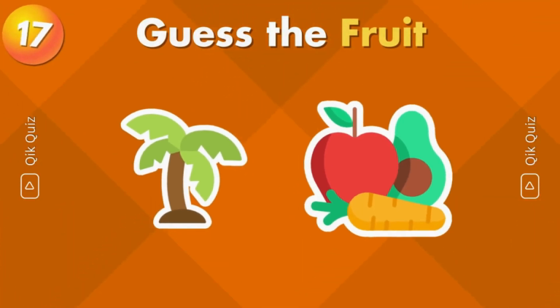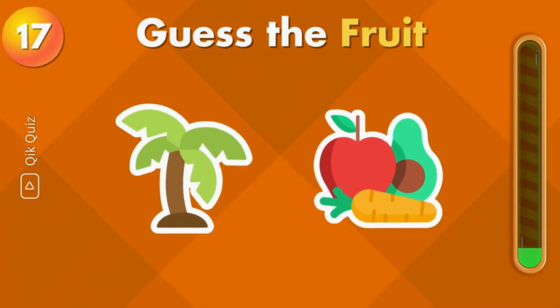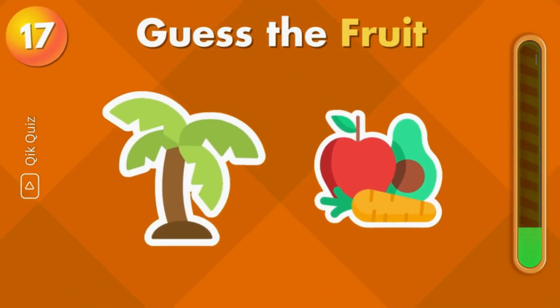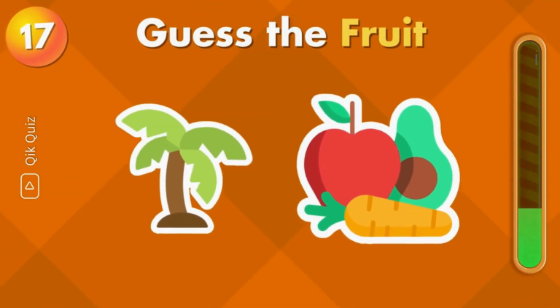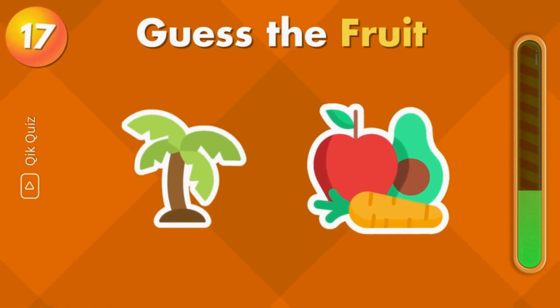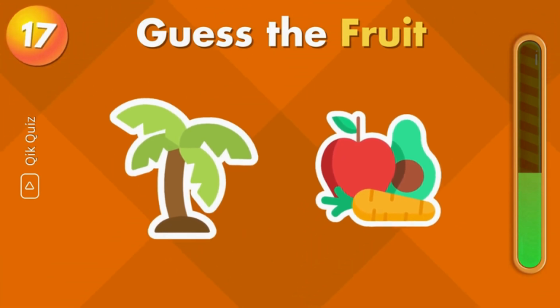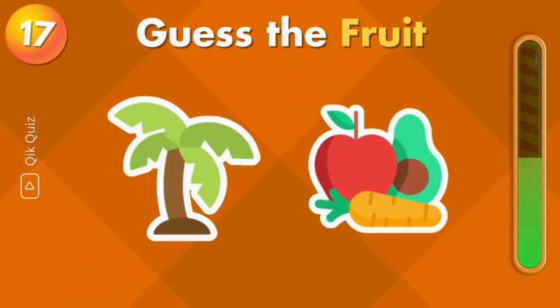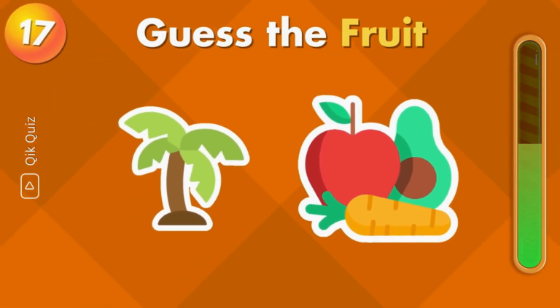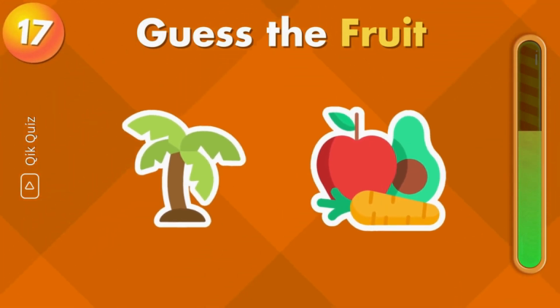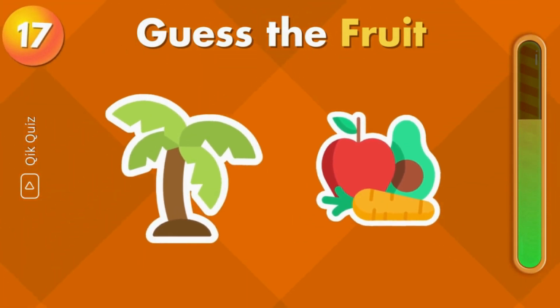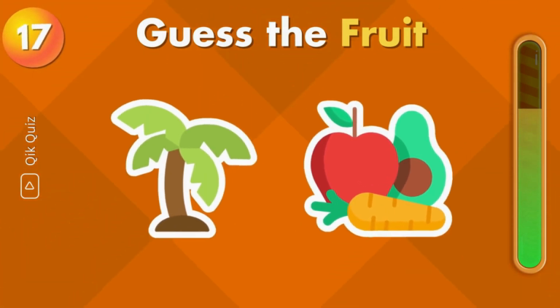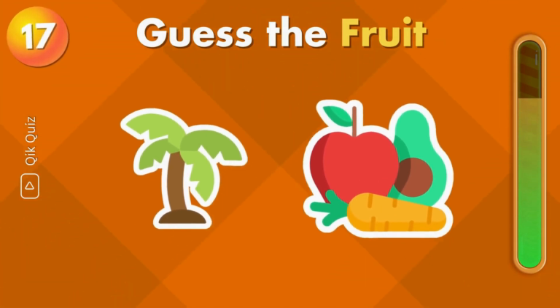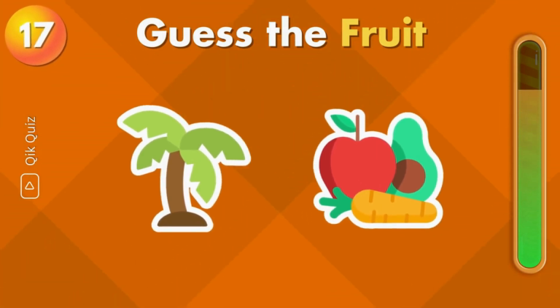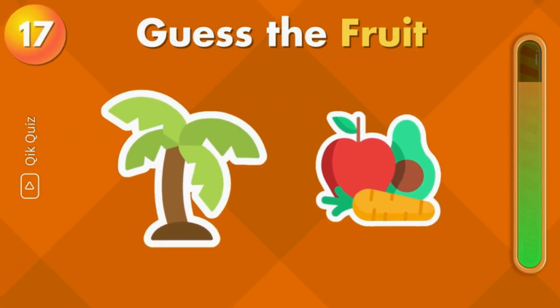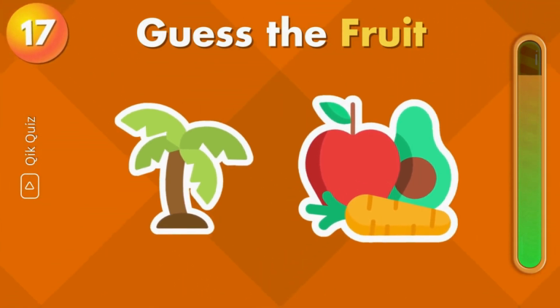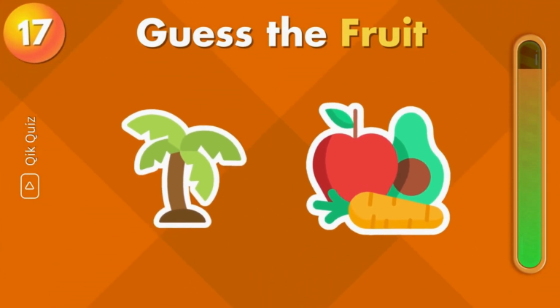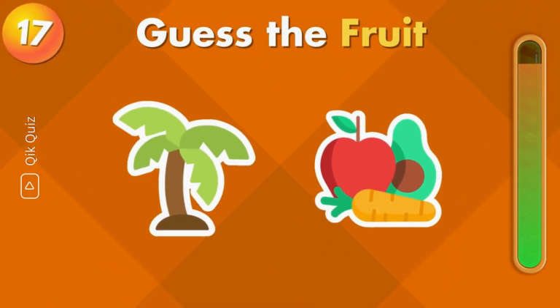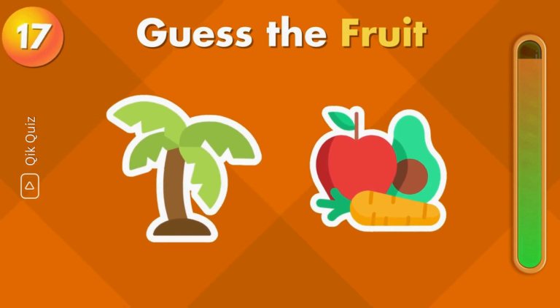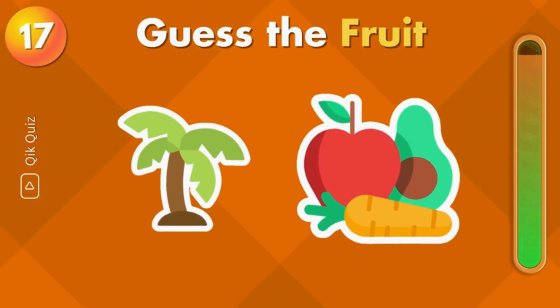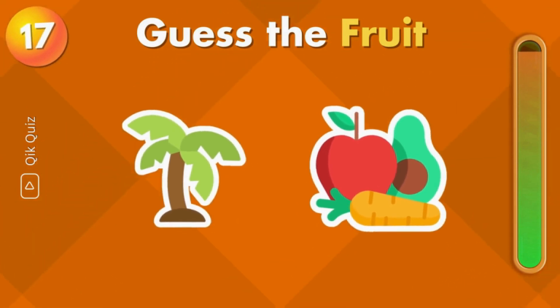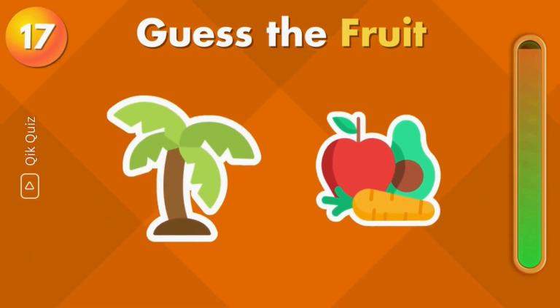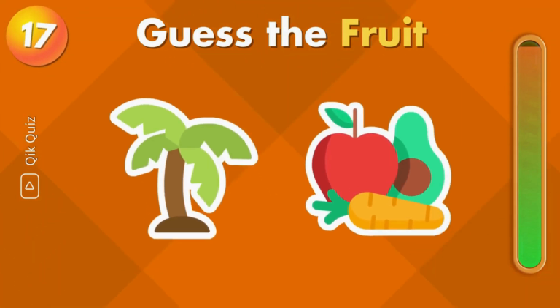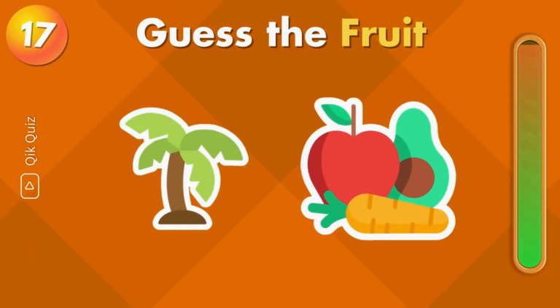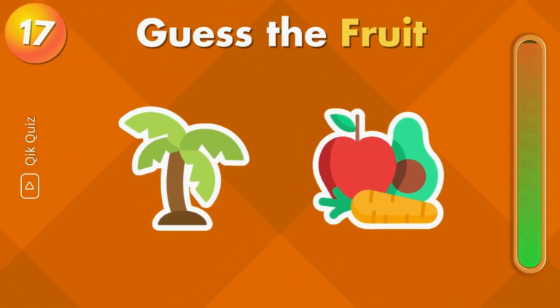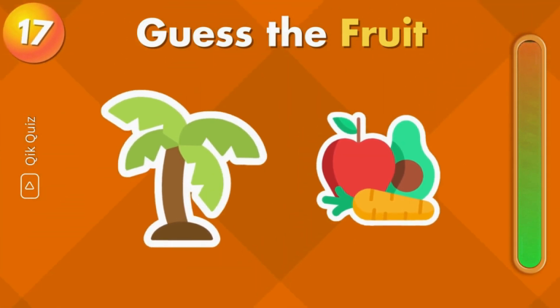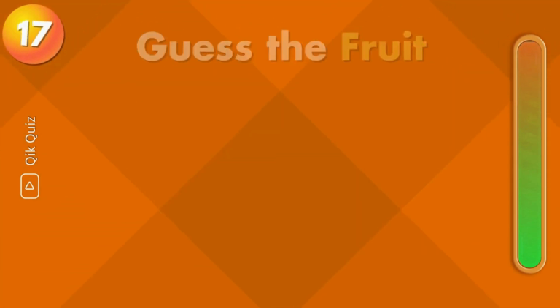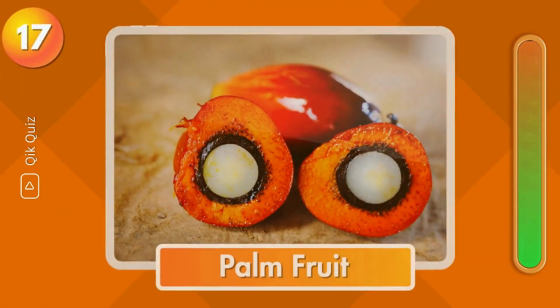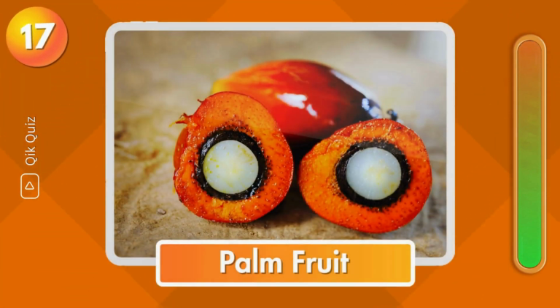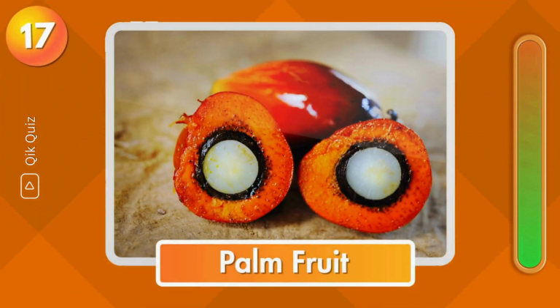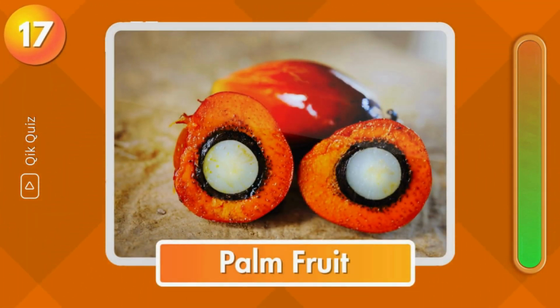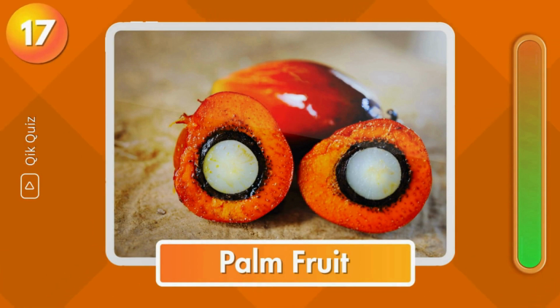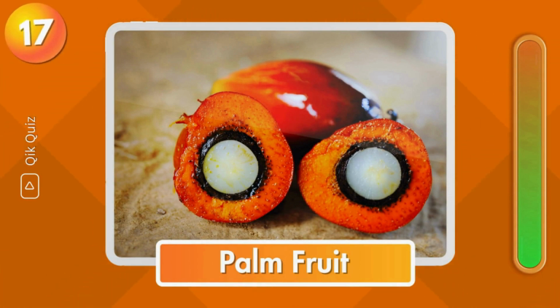Guess the fruit by emoji. It's palm fruit.